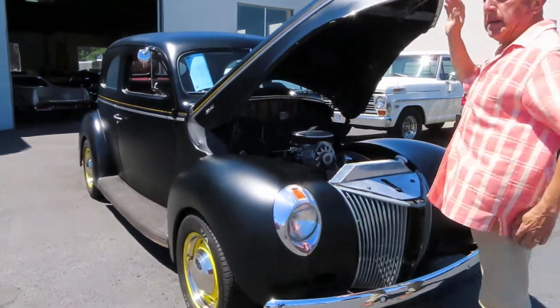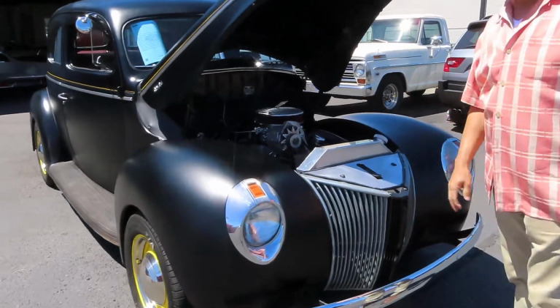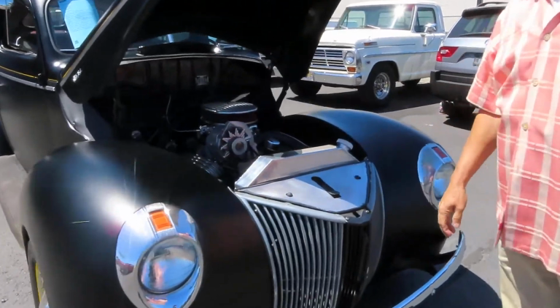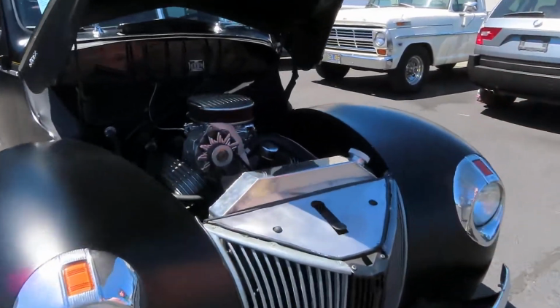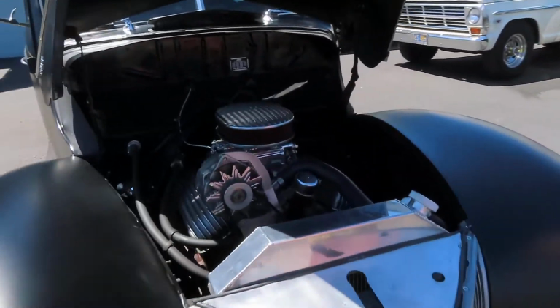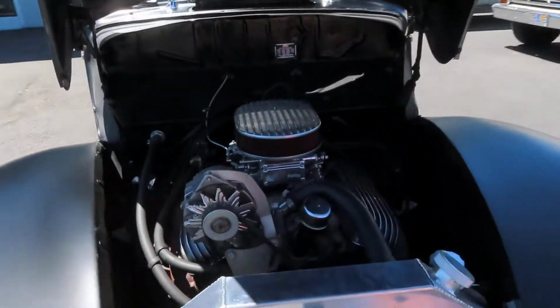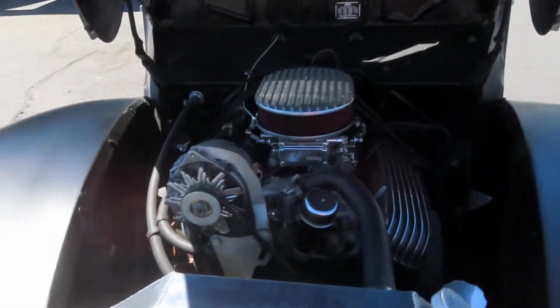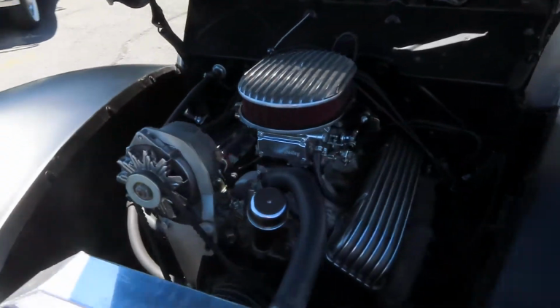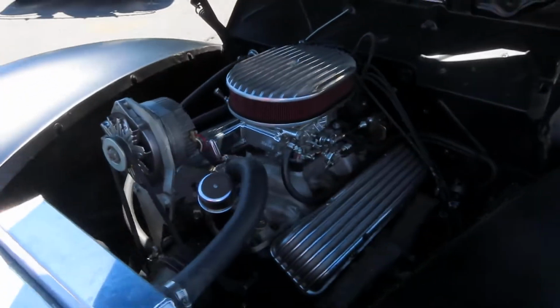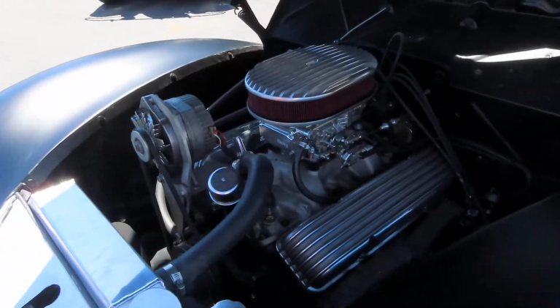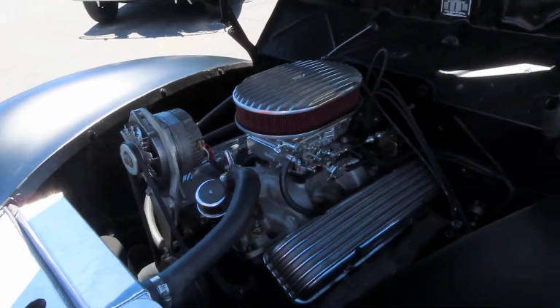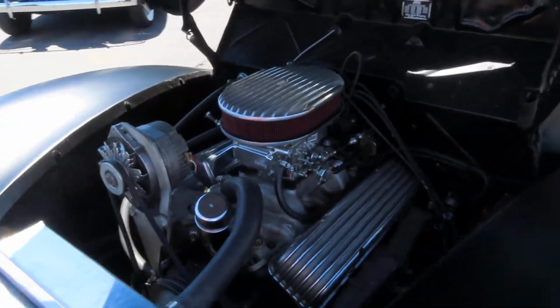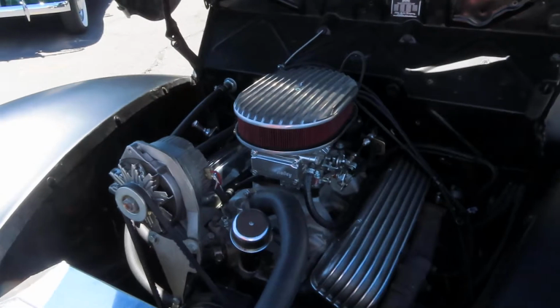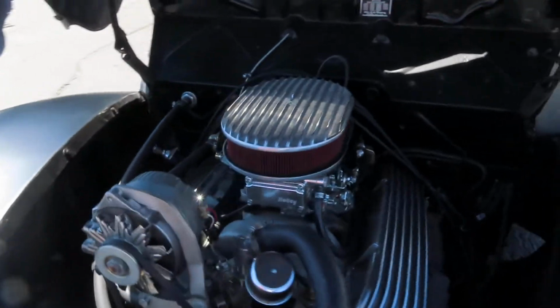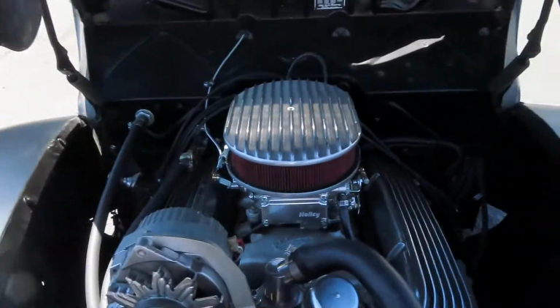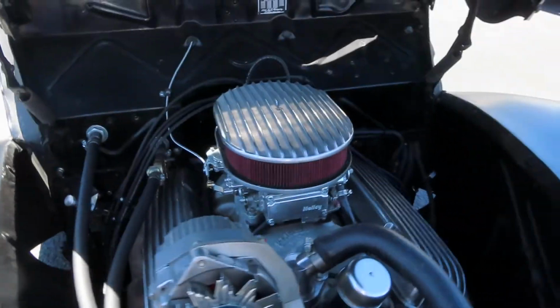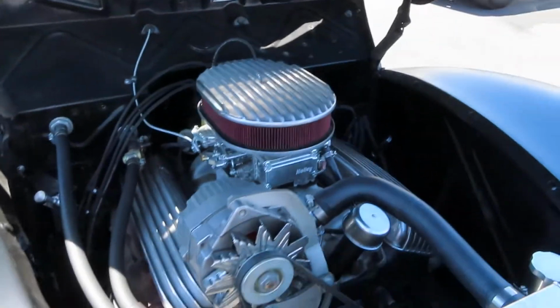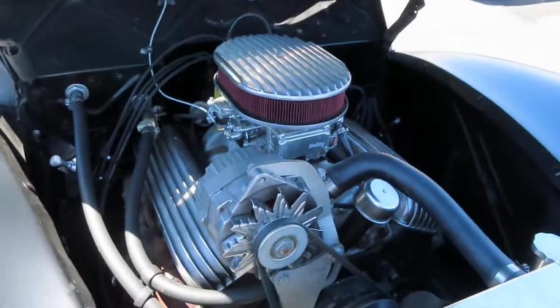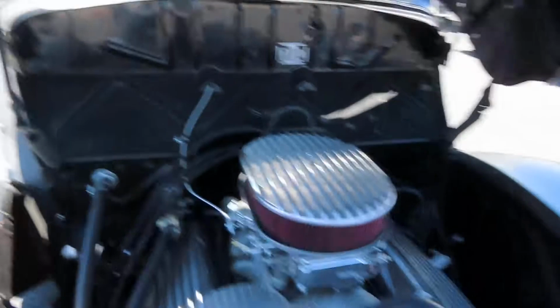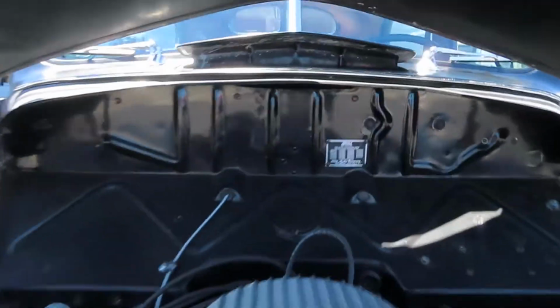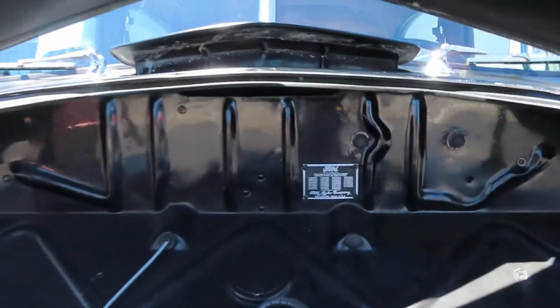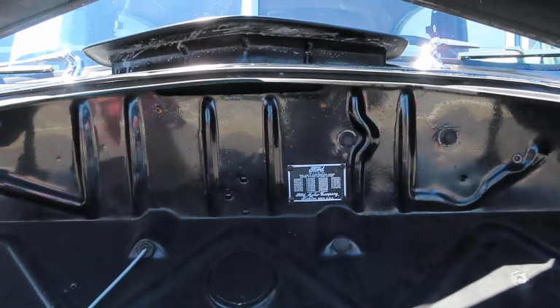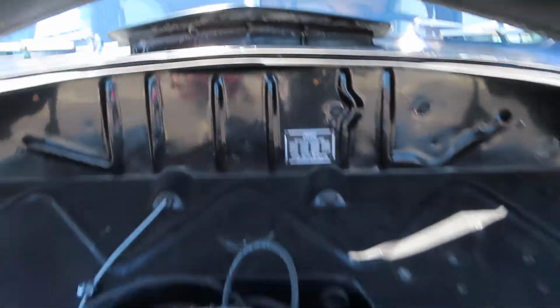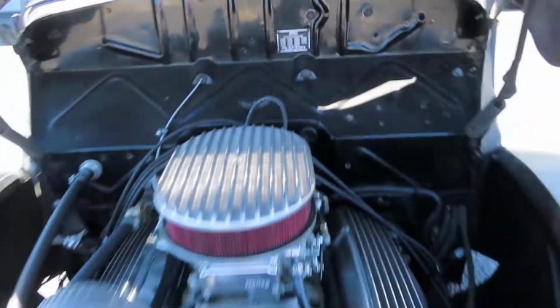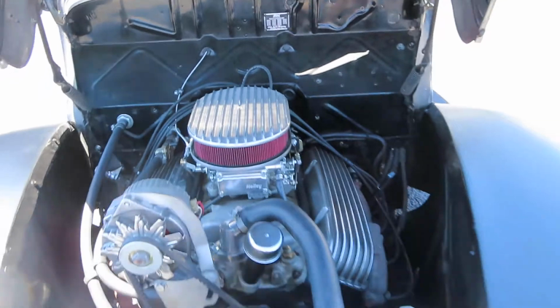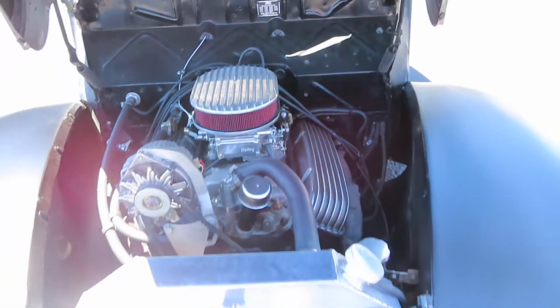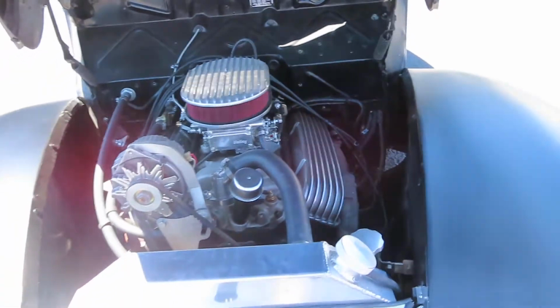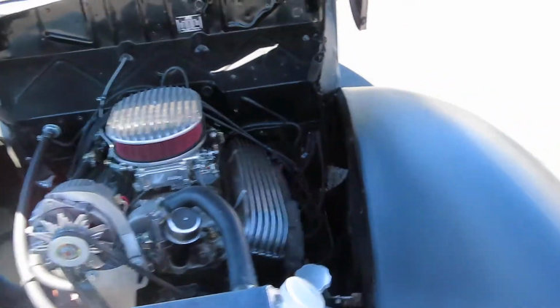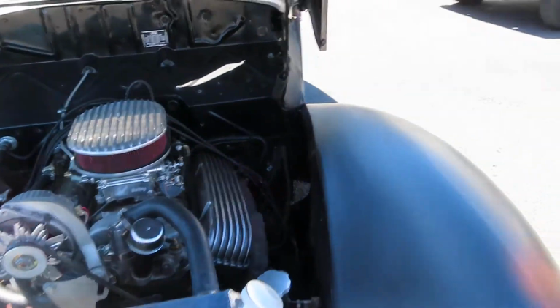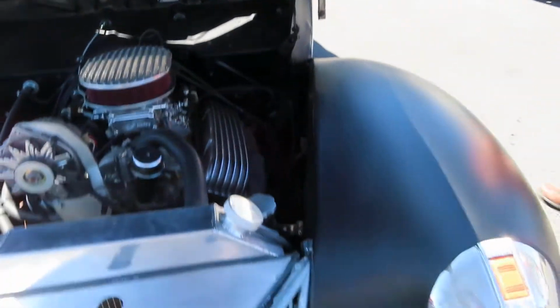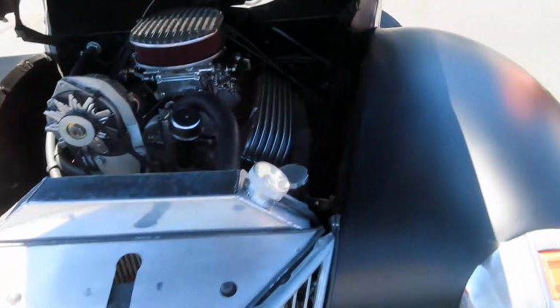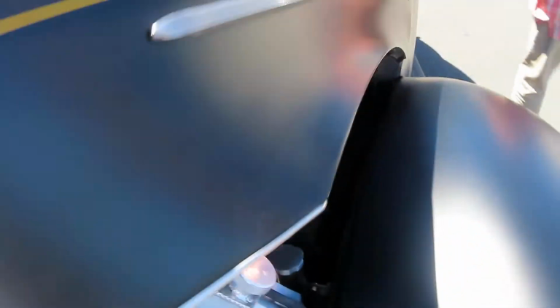Engine compartment — beautiful. 327, 350. Turbo automatic transmission. Holley carburetors. There's a new car rear. 4 barrels.